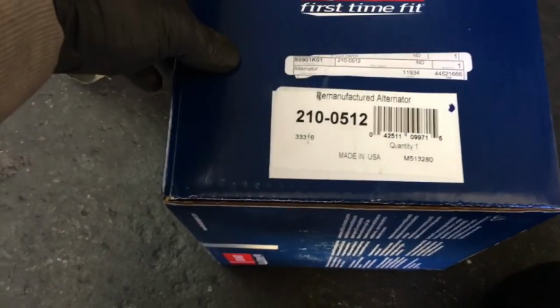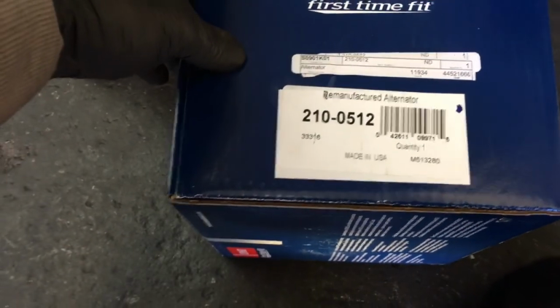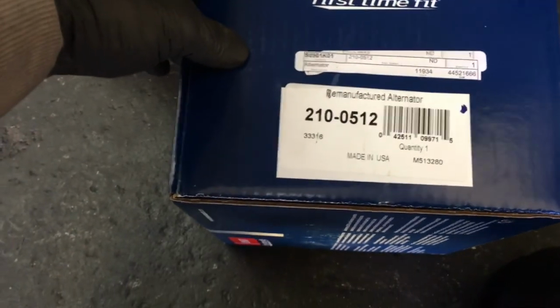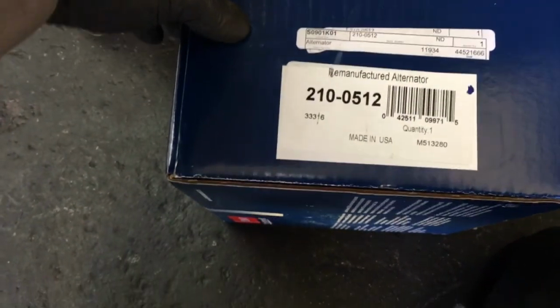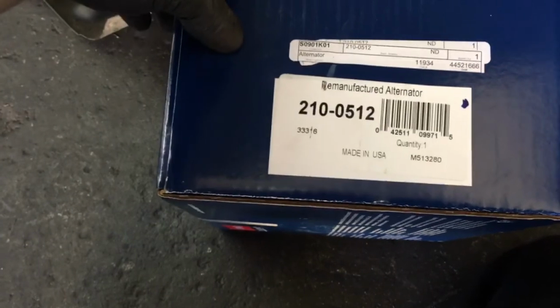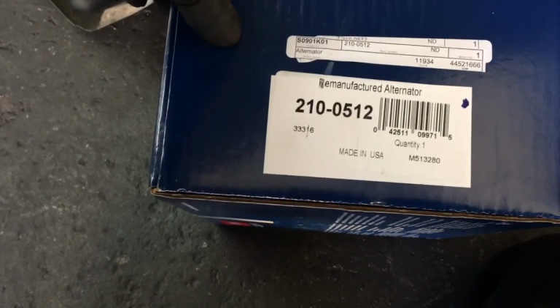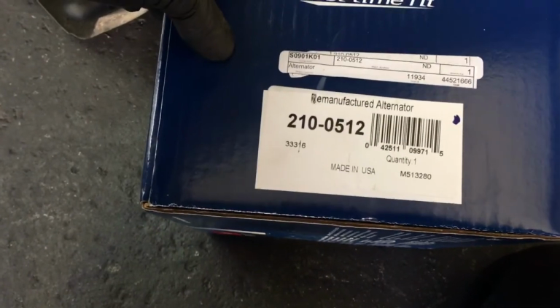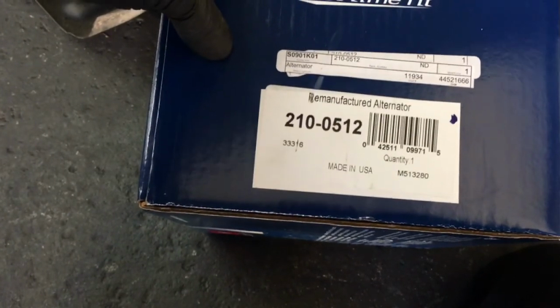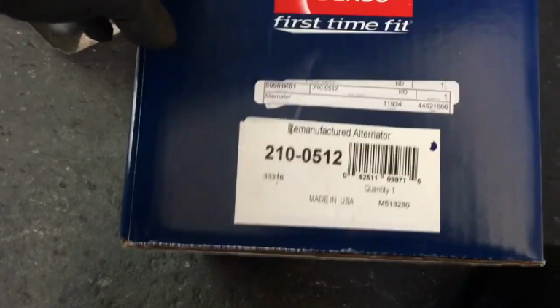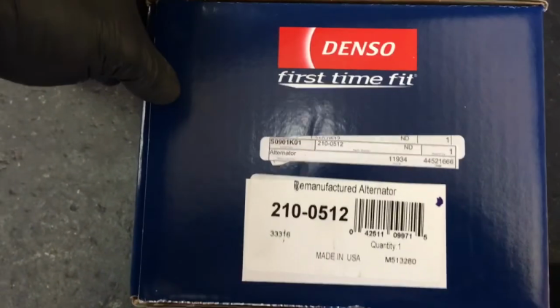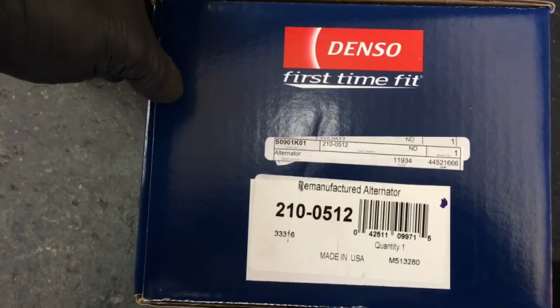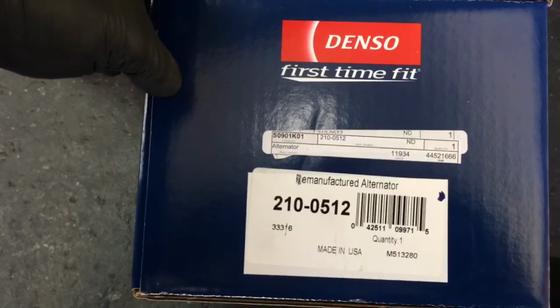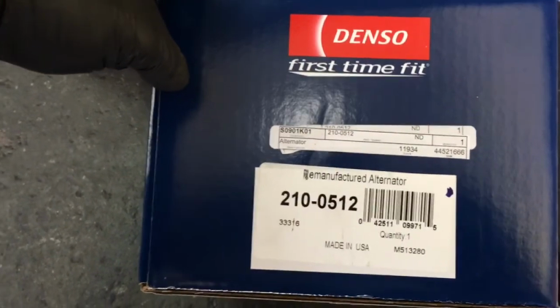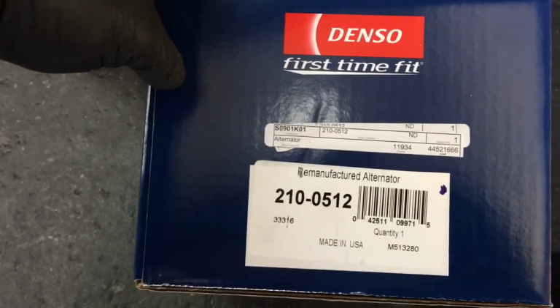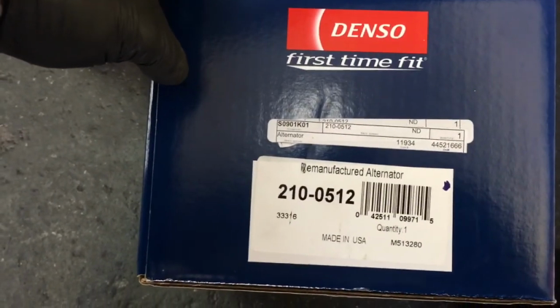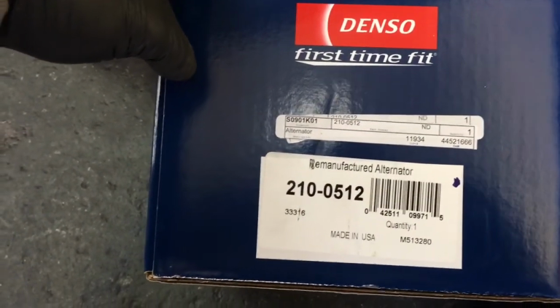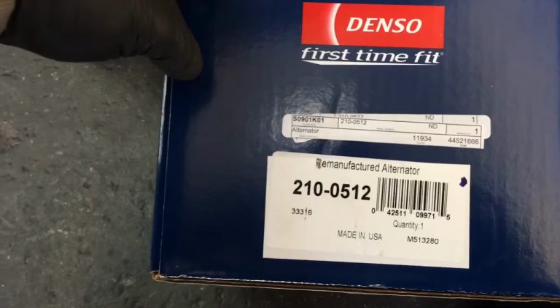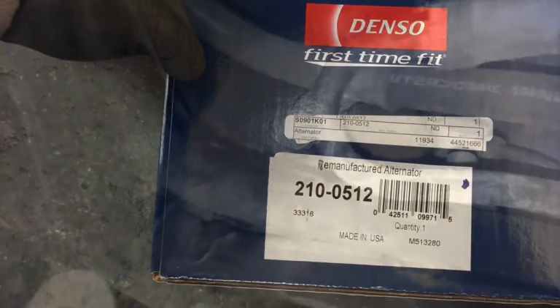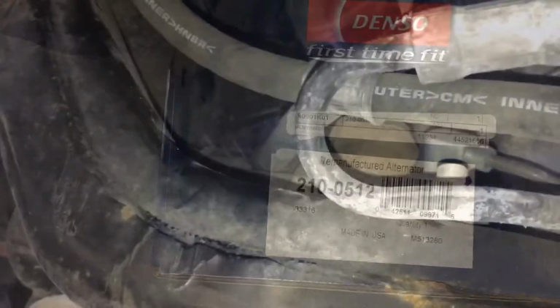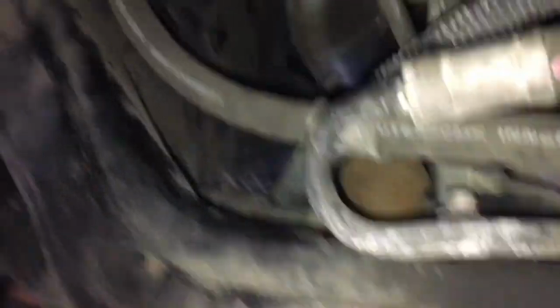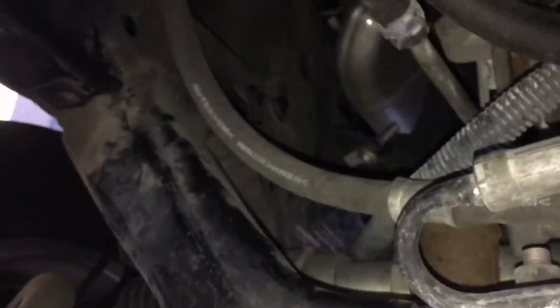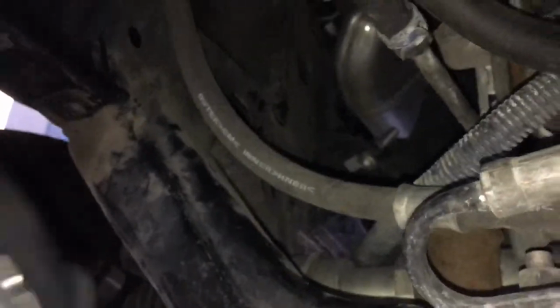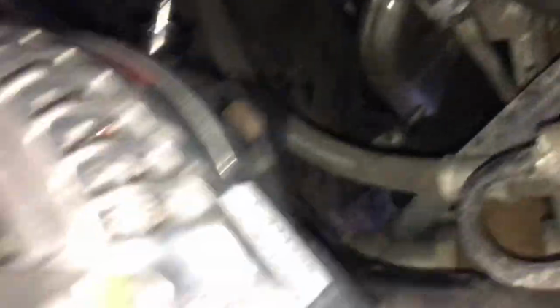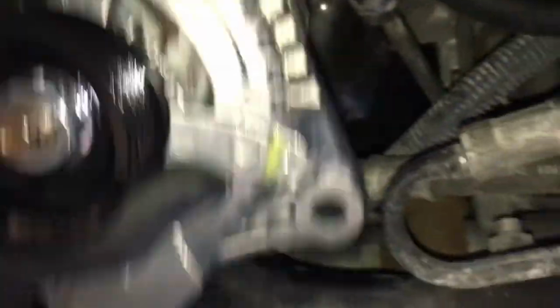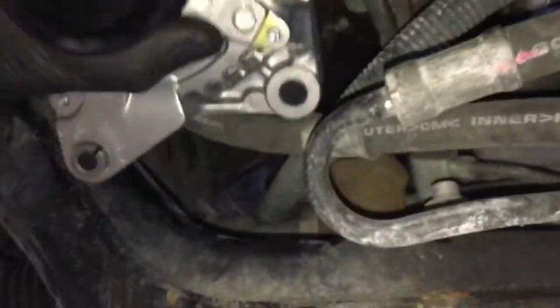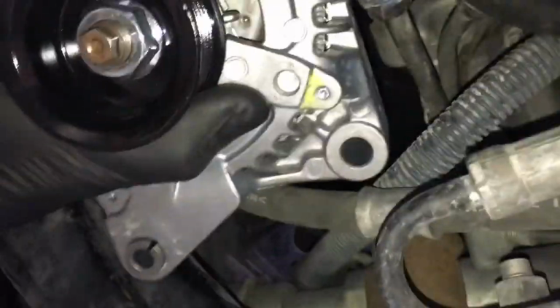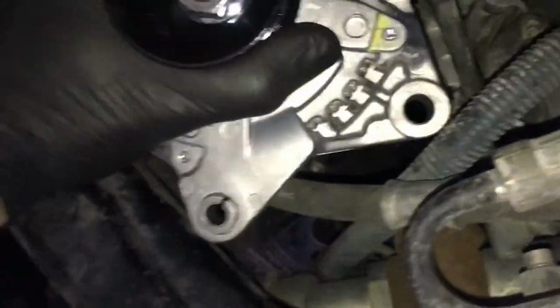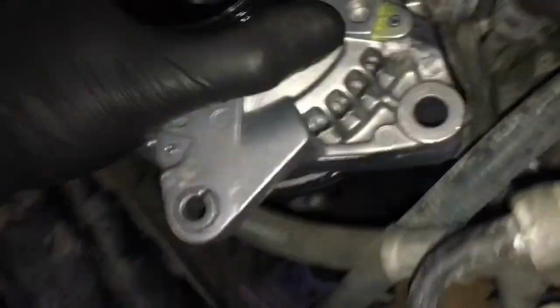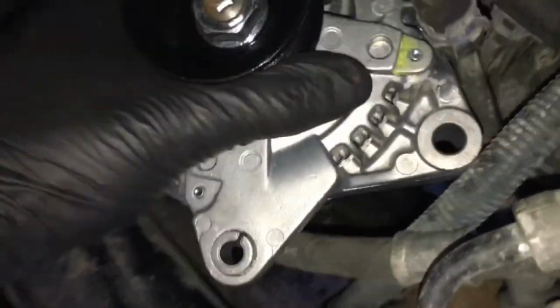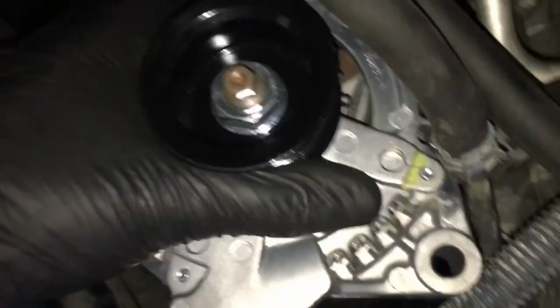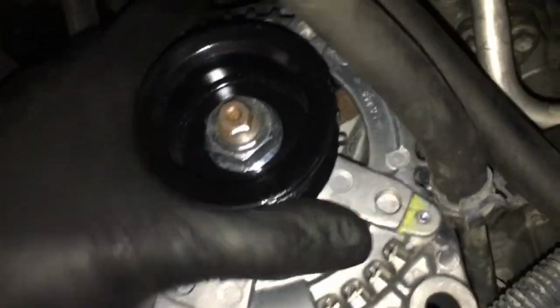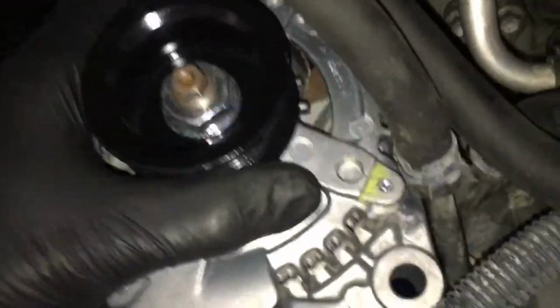I'm going to be using a Denso replacement alternator — I'll link this up in the description so that if you need to pick one up you can get that. Now we're ready to put the alternator back in and we'll just push it back through the gap that we took it out of.